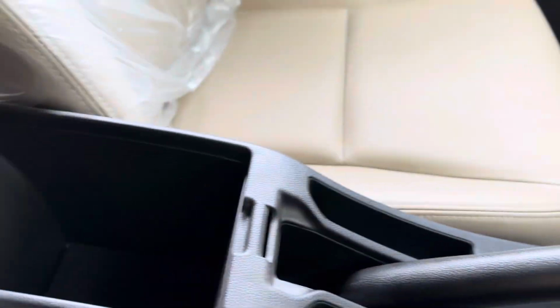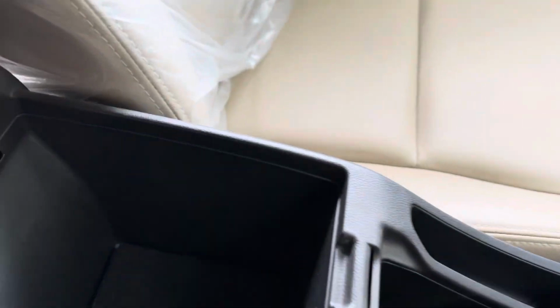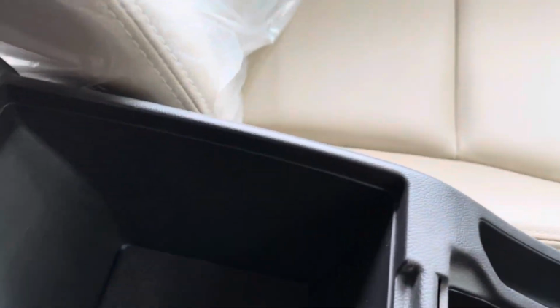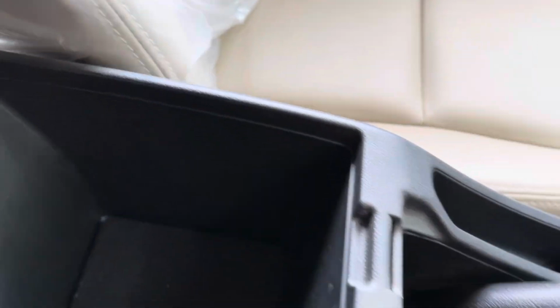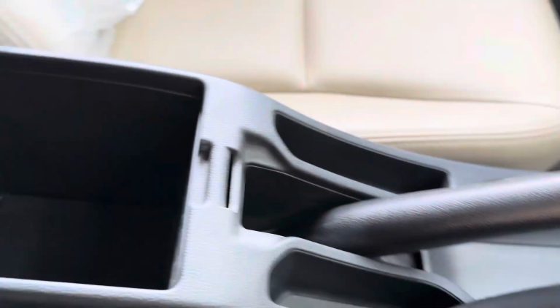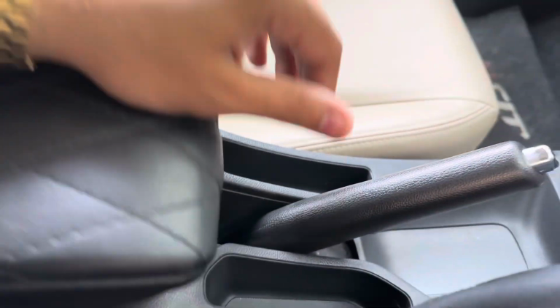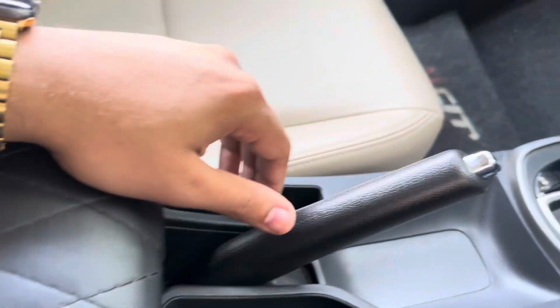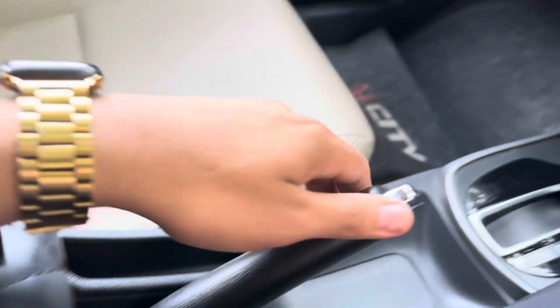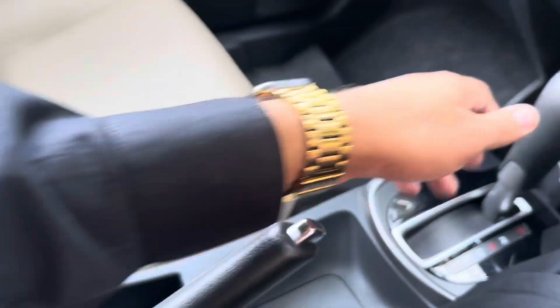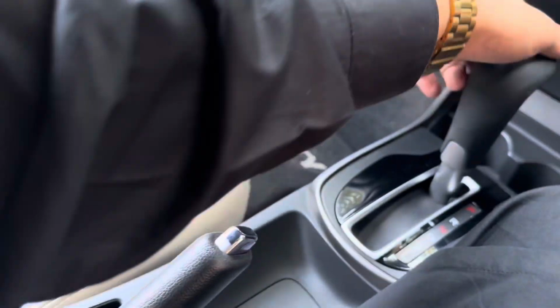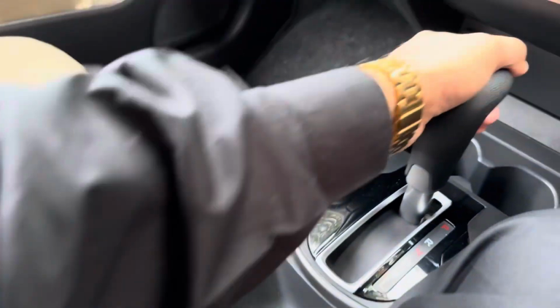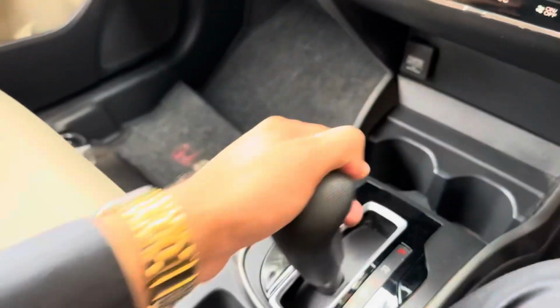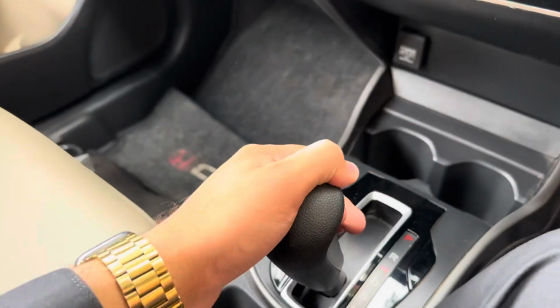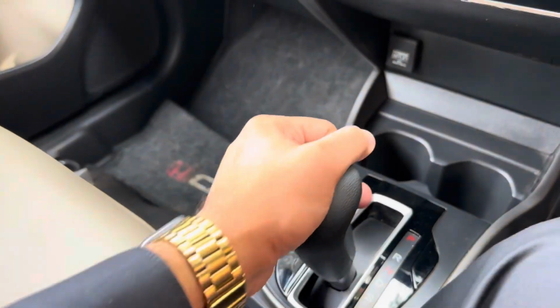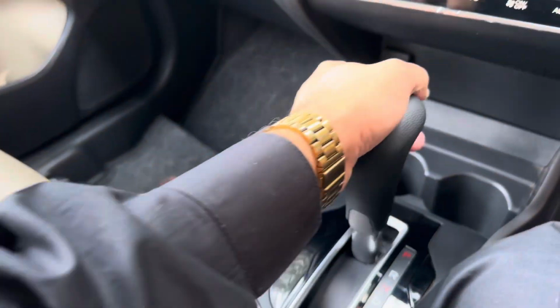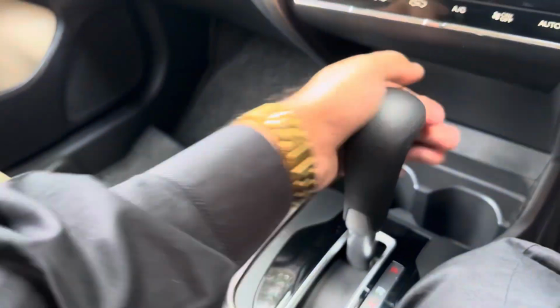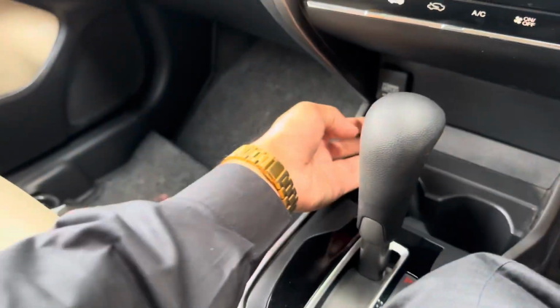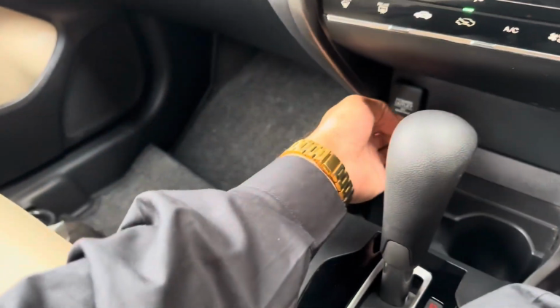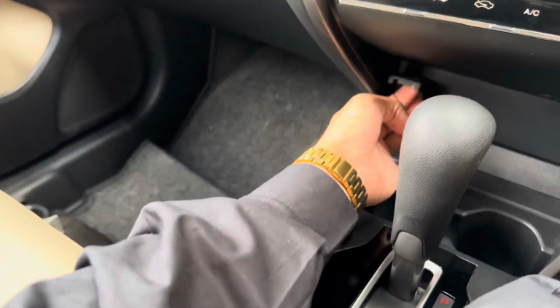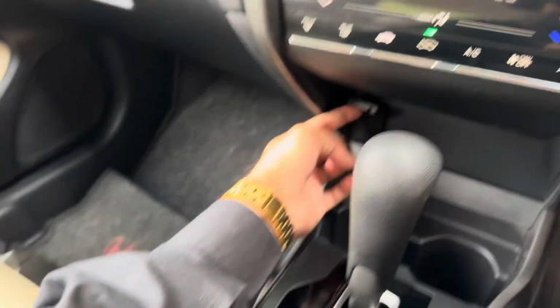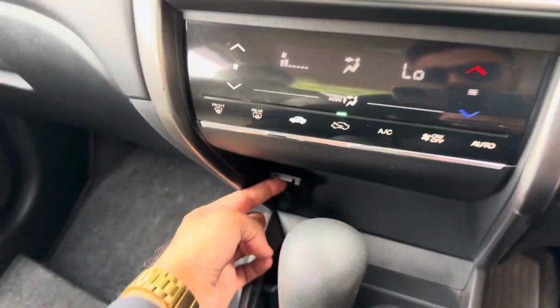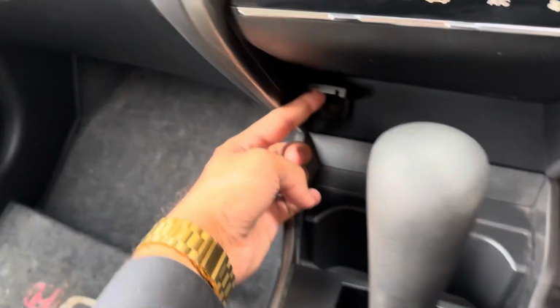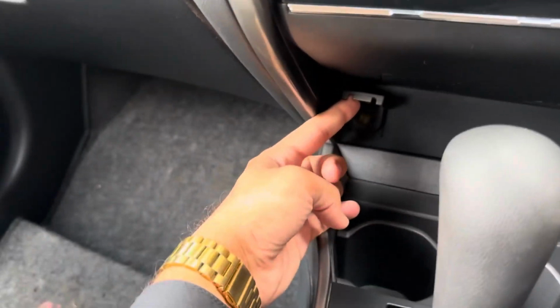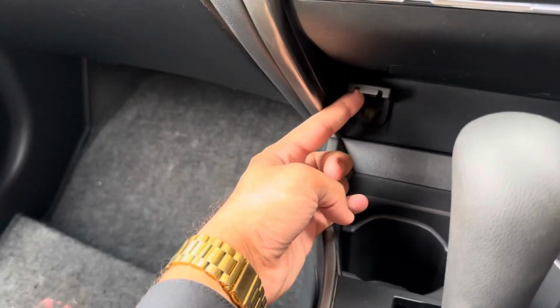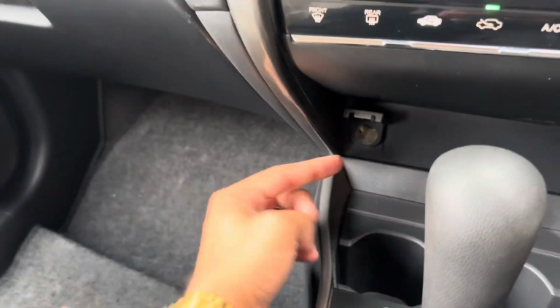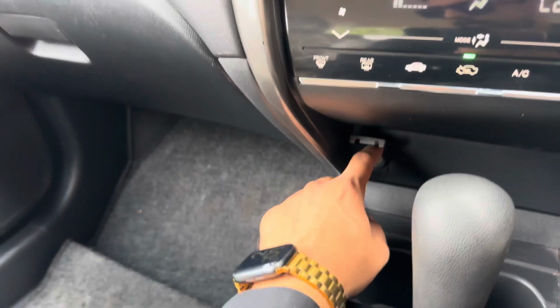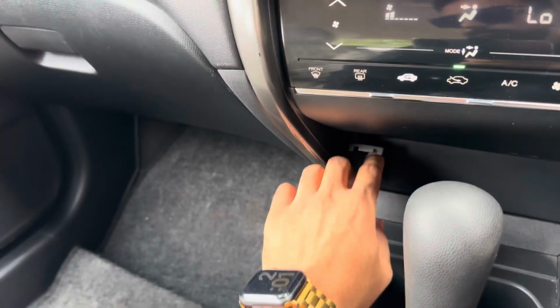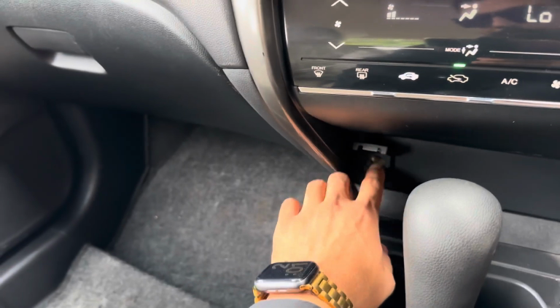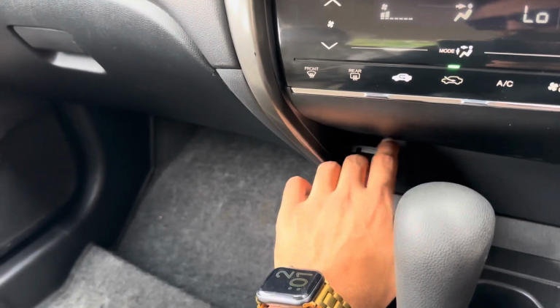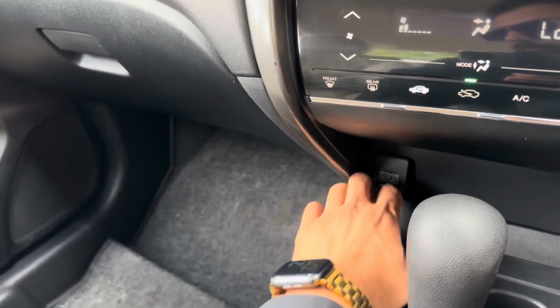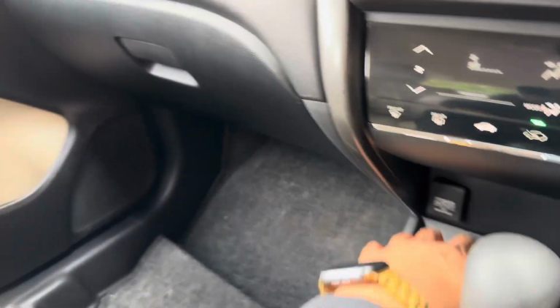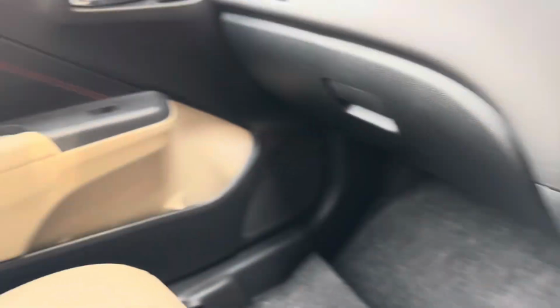You can check your armrest. There is auto gear. There is a charging socket in the car, and there is also a bottle holder at the bottom.